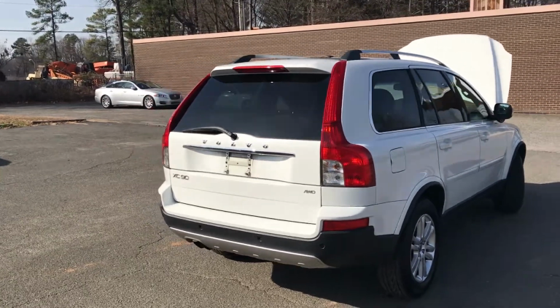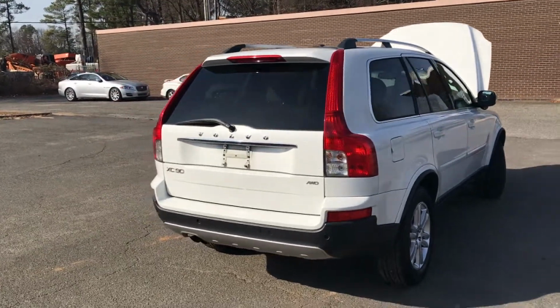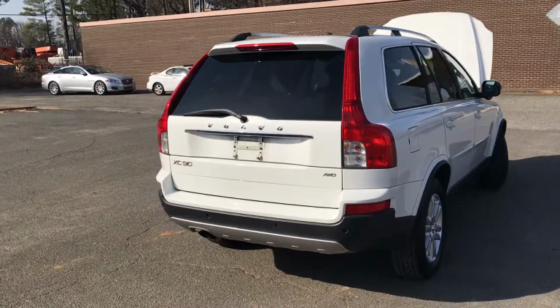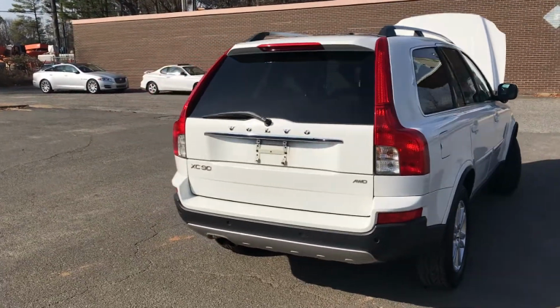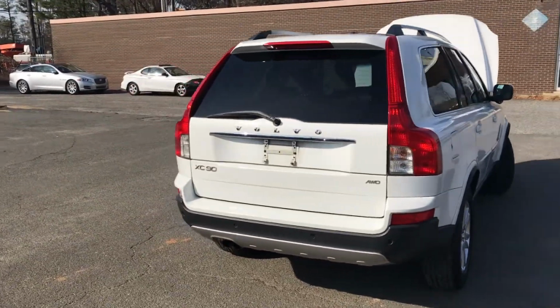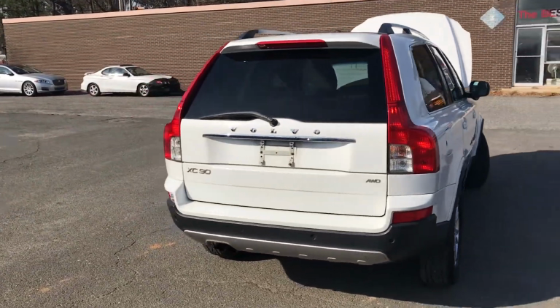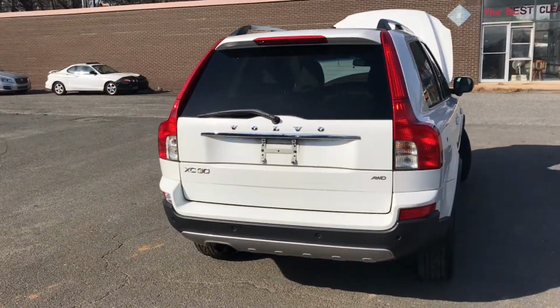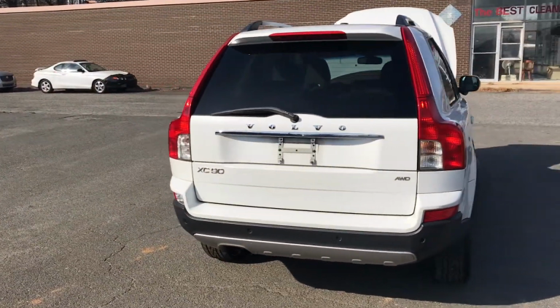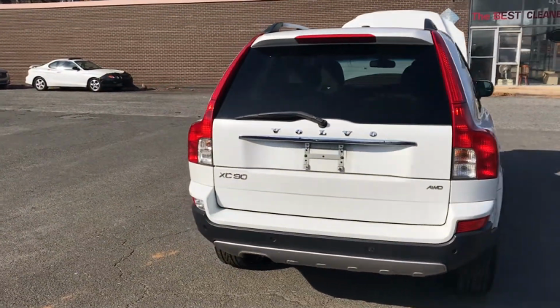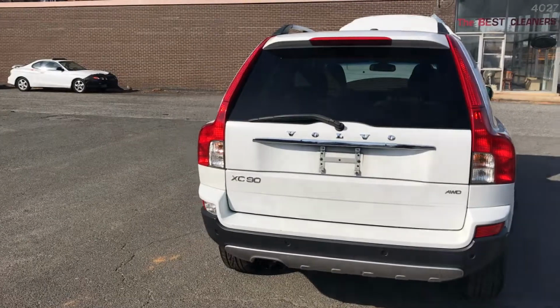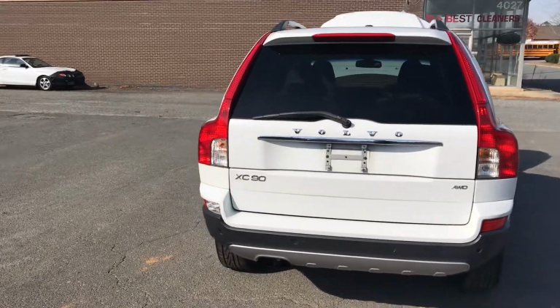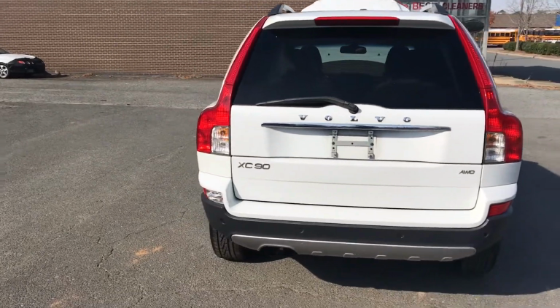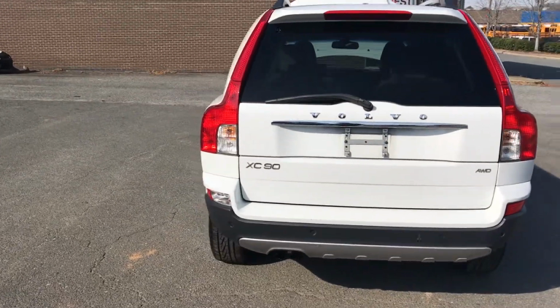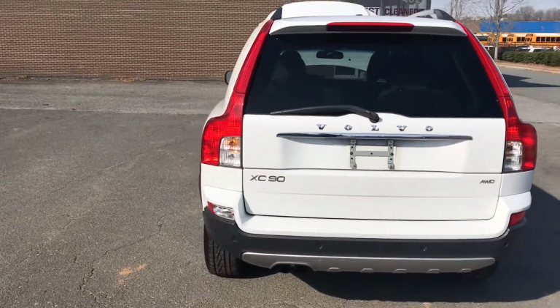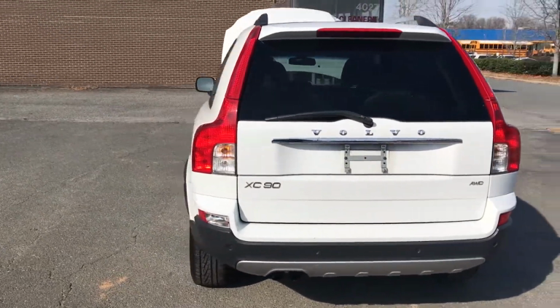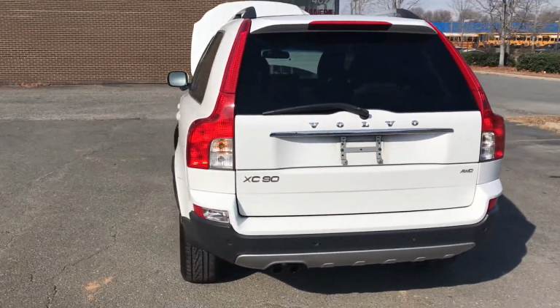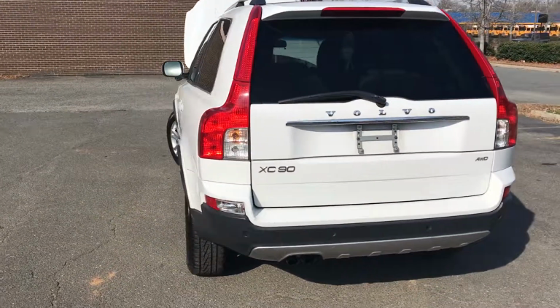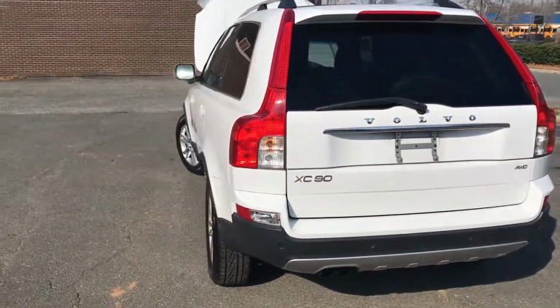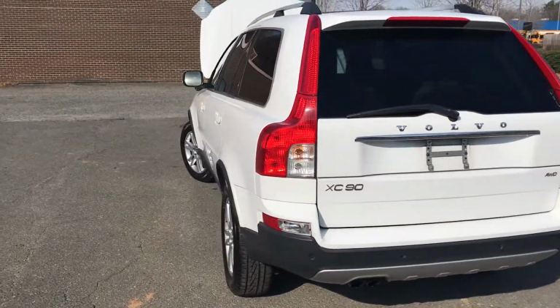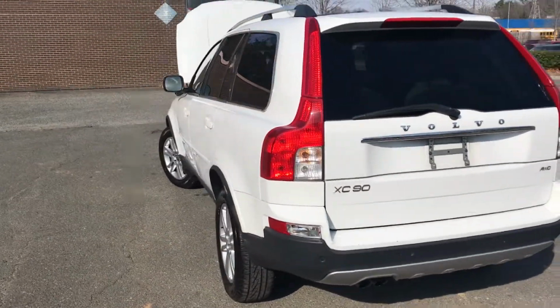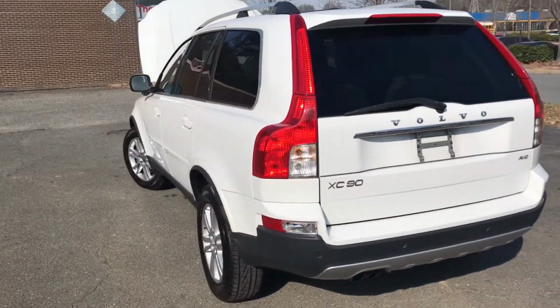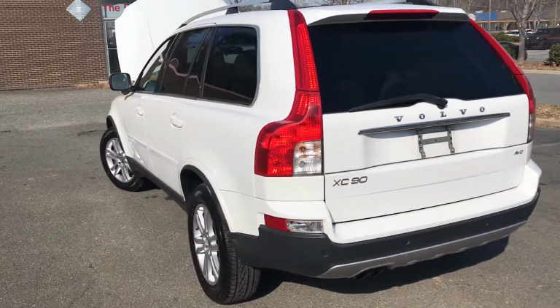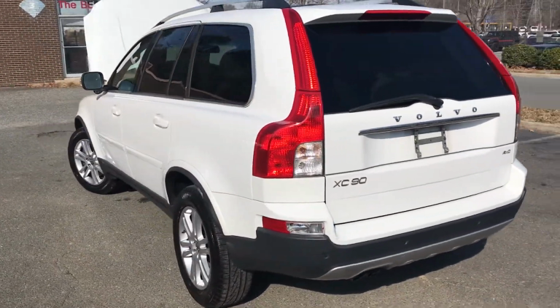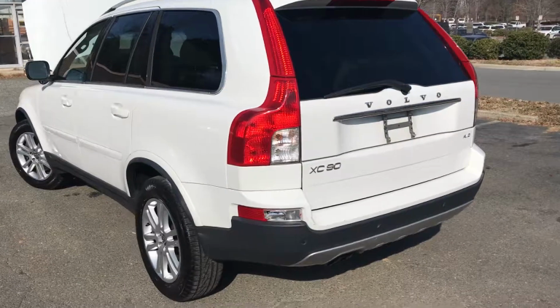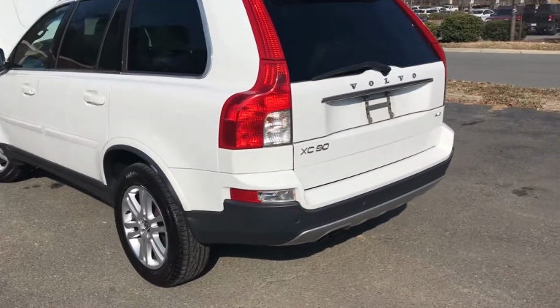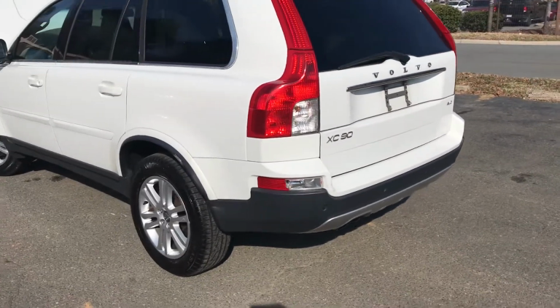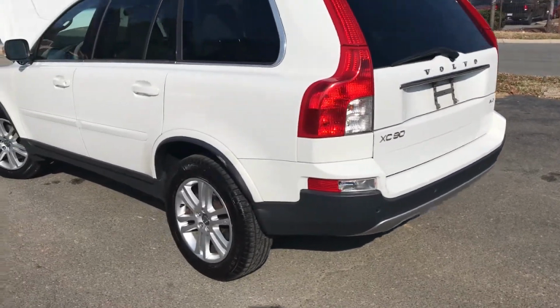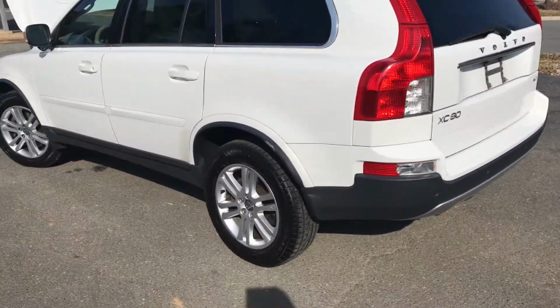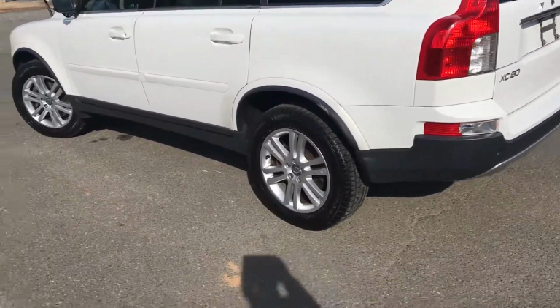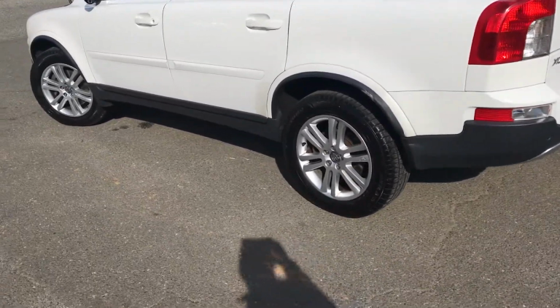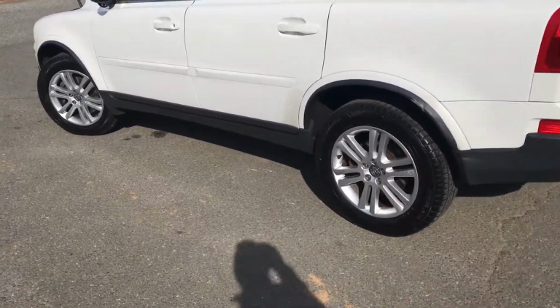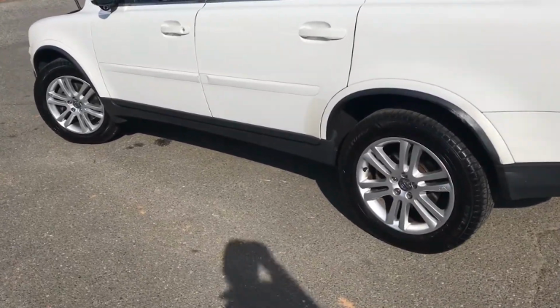Hello, everyone. I'm Brian with Carolina Auto Imports here in Charlotte, North Carolina. Today's featured vehicle is this amazing 2012 Volvo XC90, and it is an all-wheel-drive Volvo XC90.